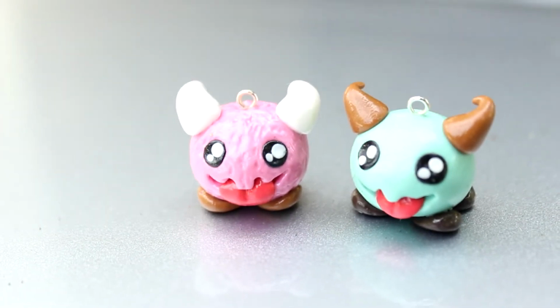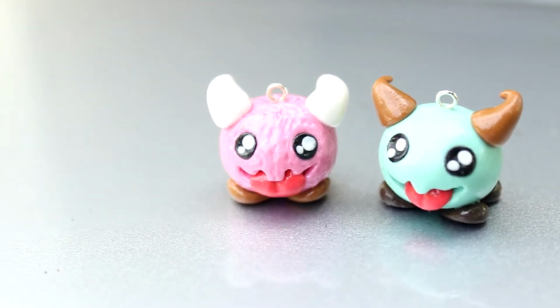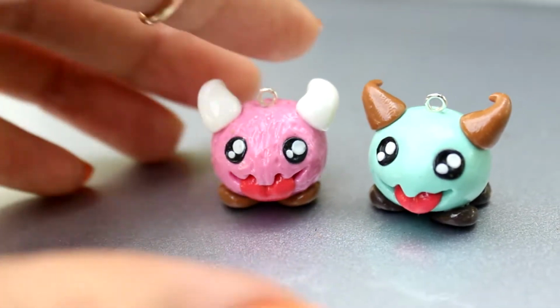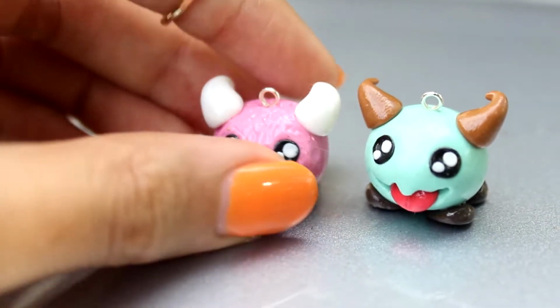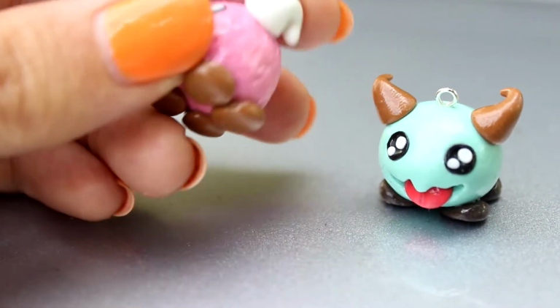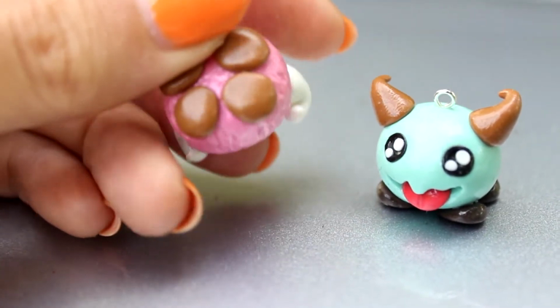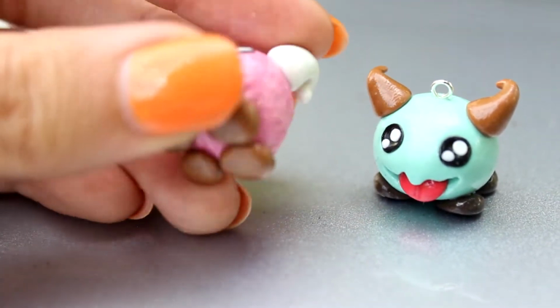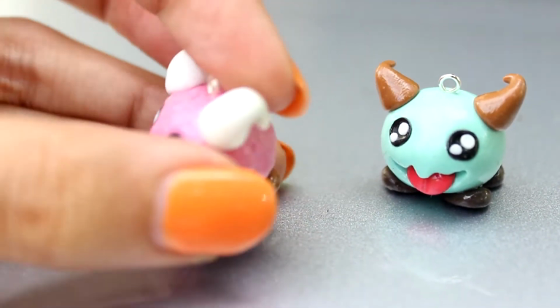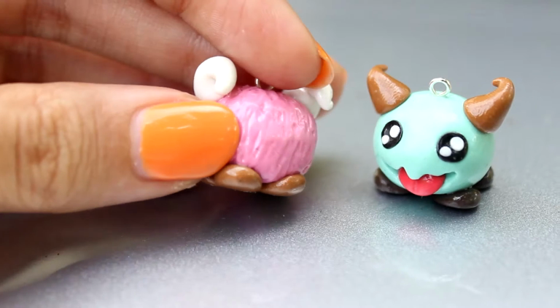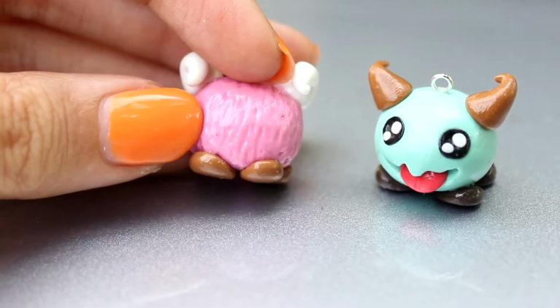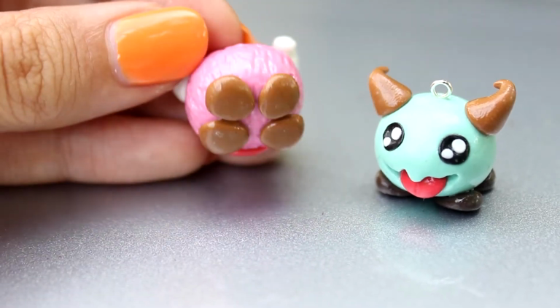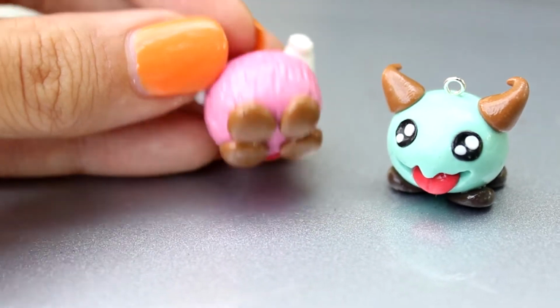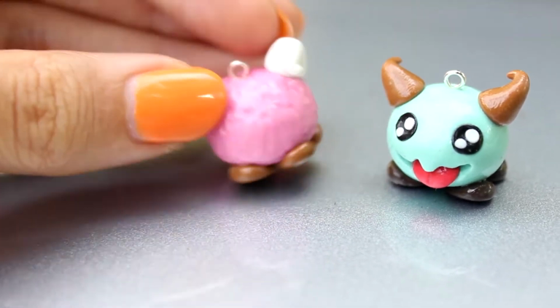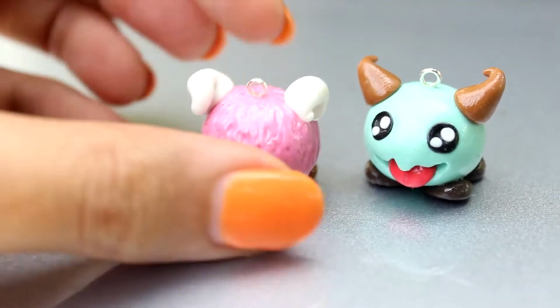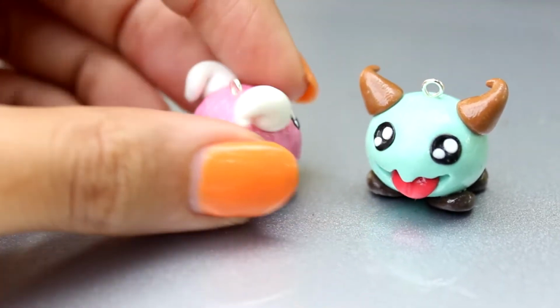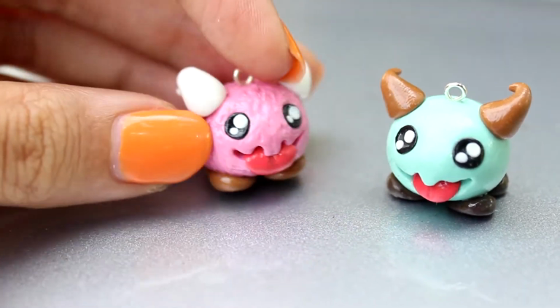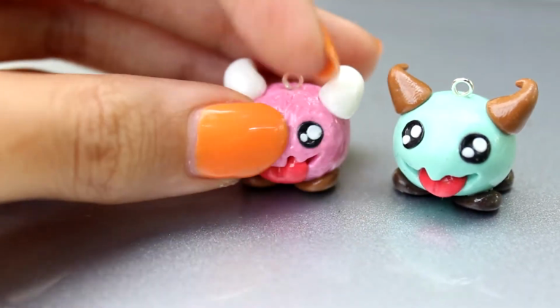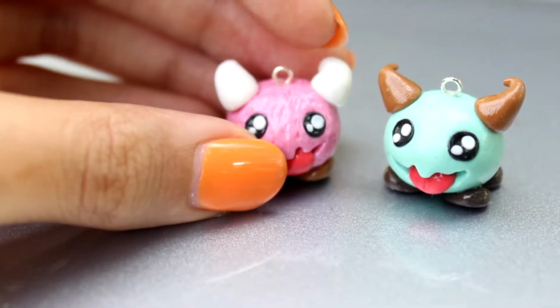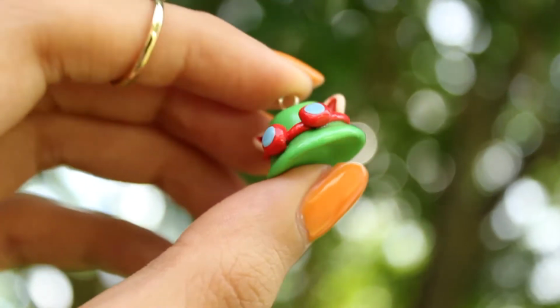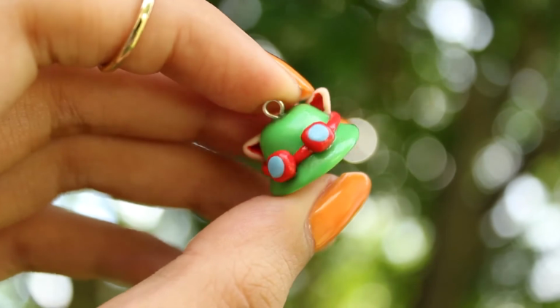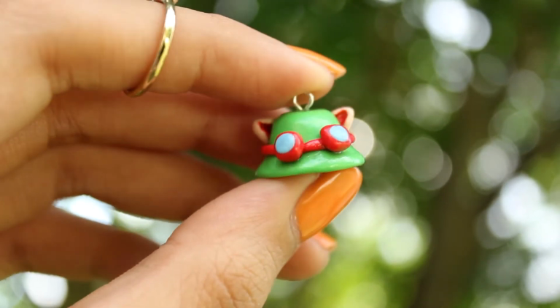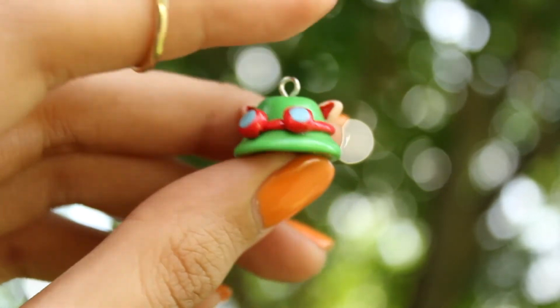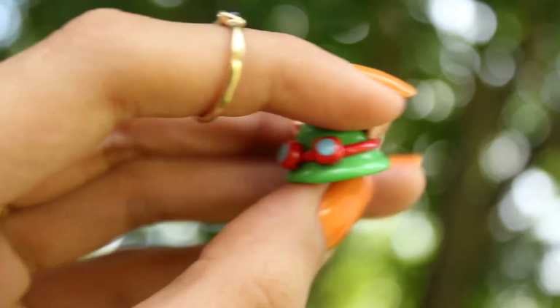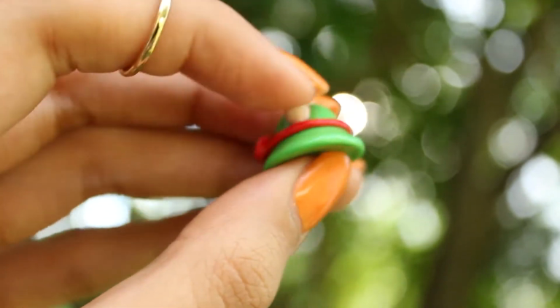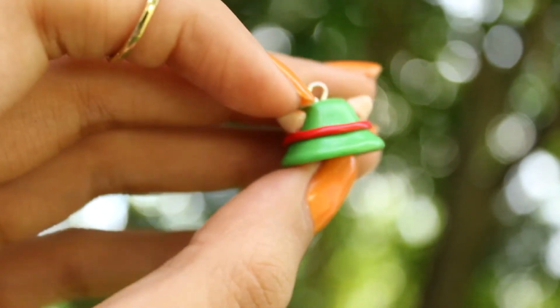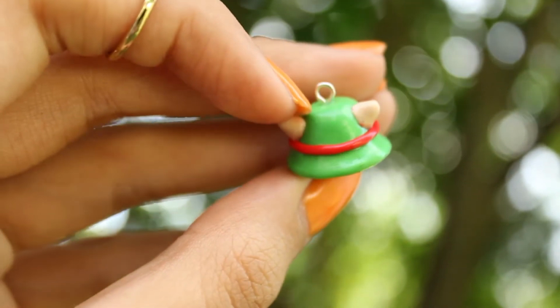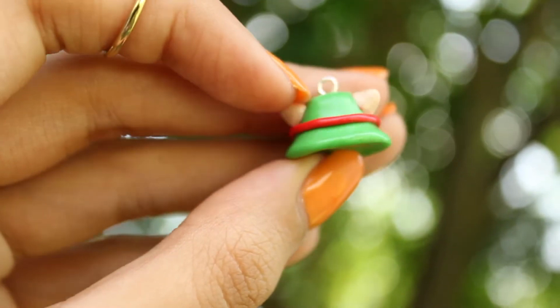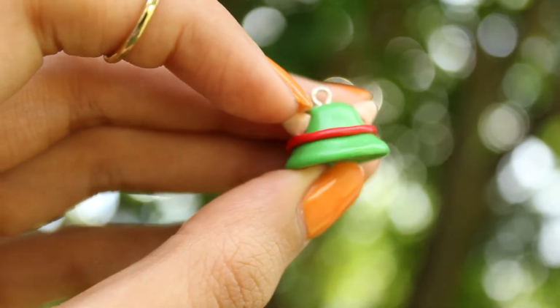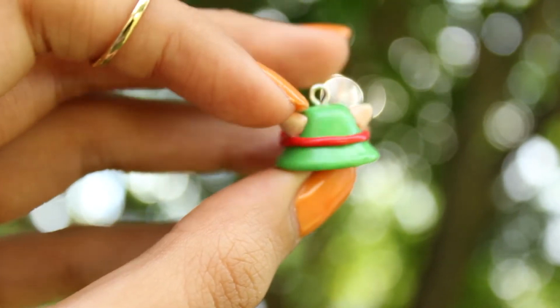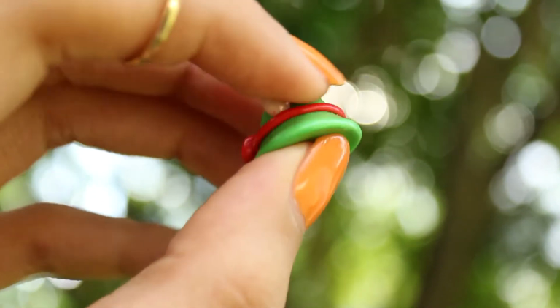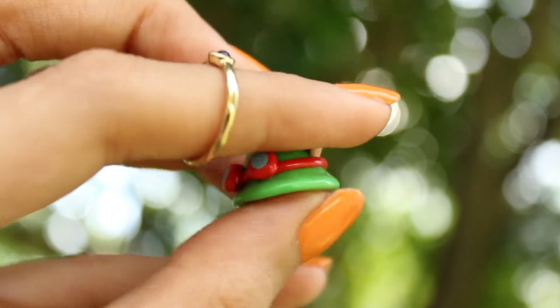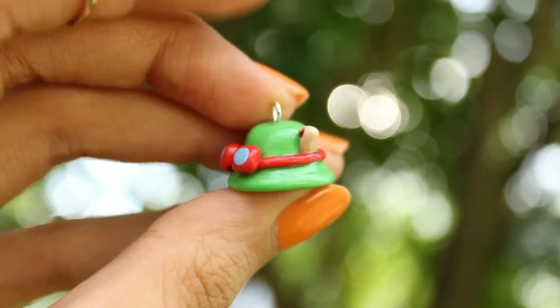I also made some poros — a blue one and this little pink one that is somewhat textured, and I've also glazed them. Here is a Teemo hat inspired by the actual real life hat you can buy. It's so small and cute.